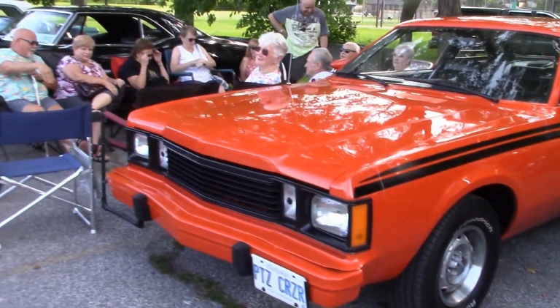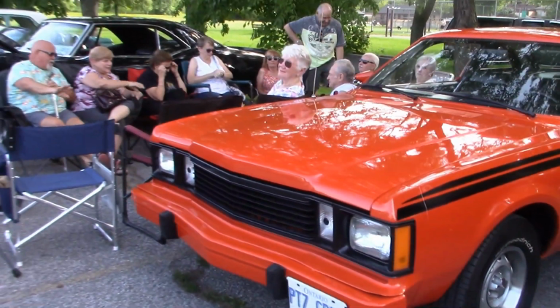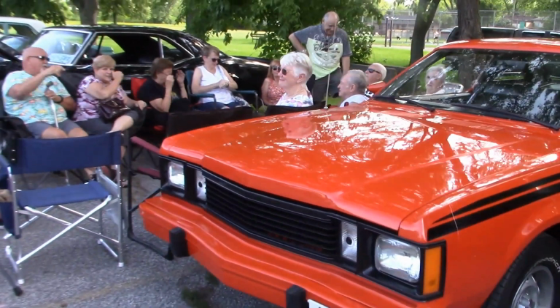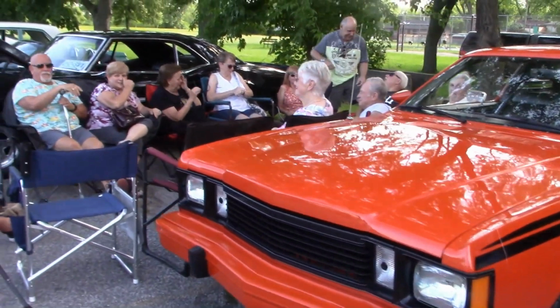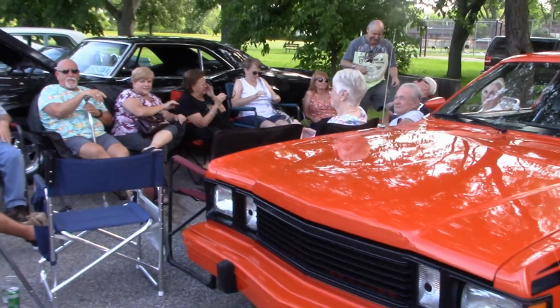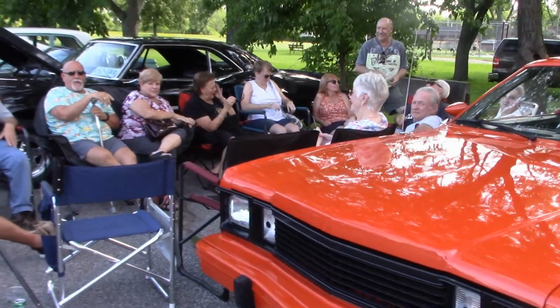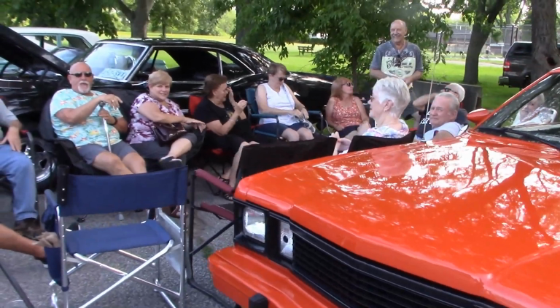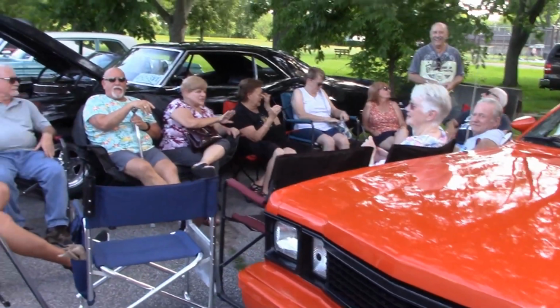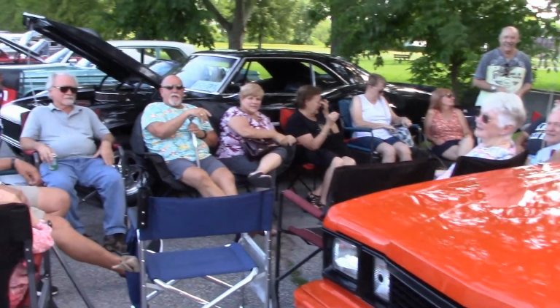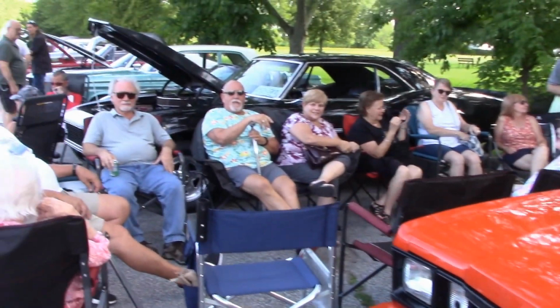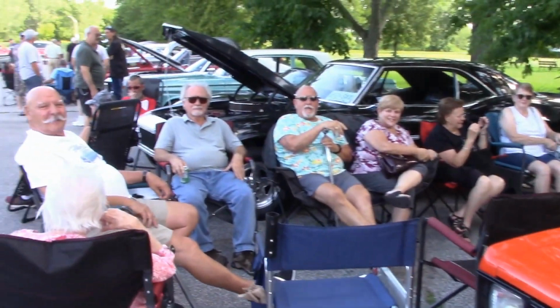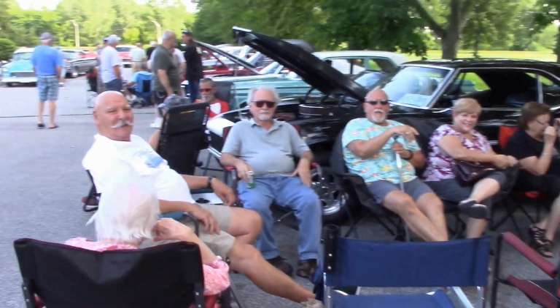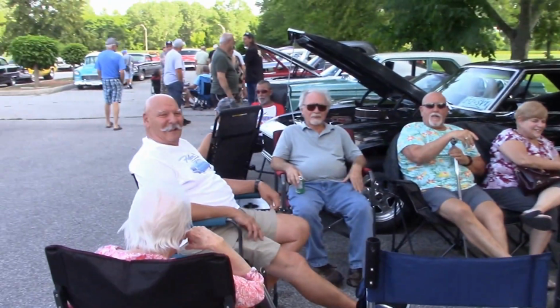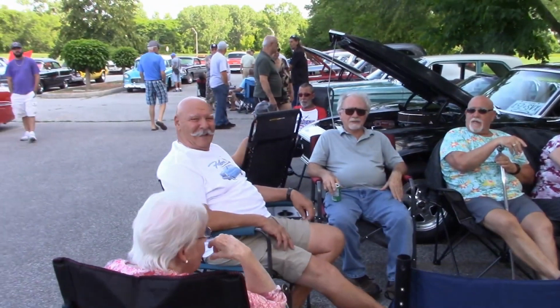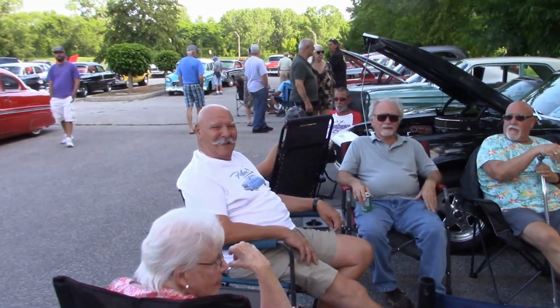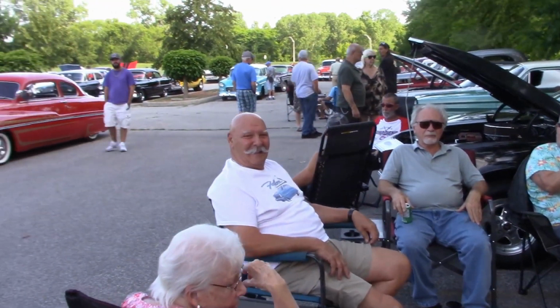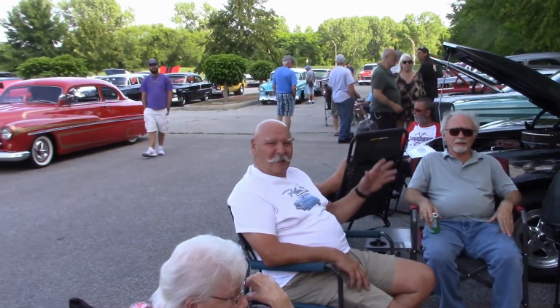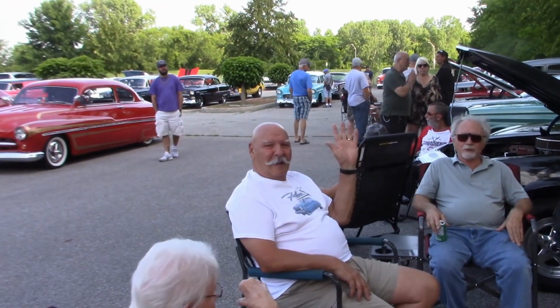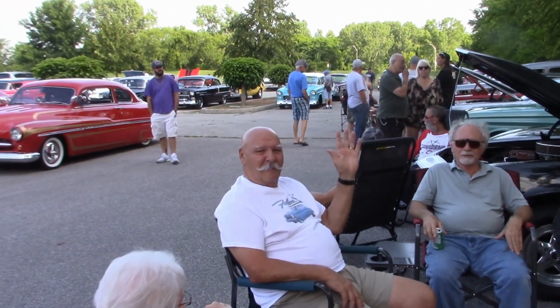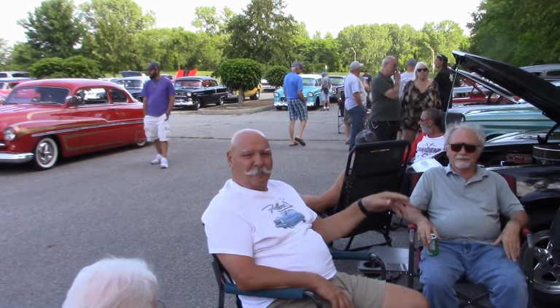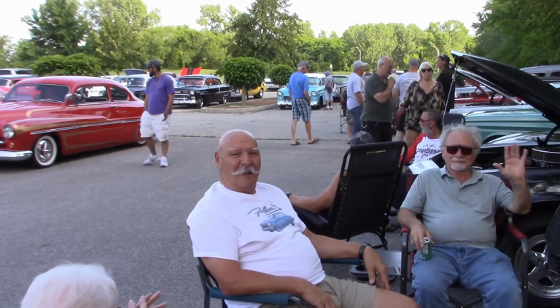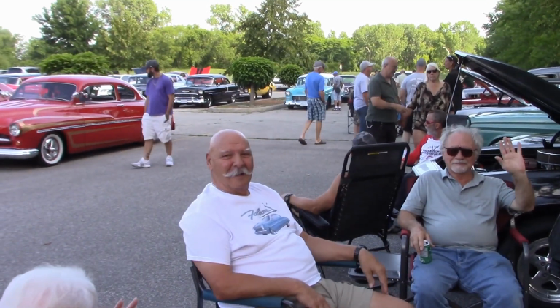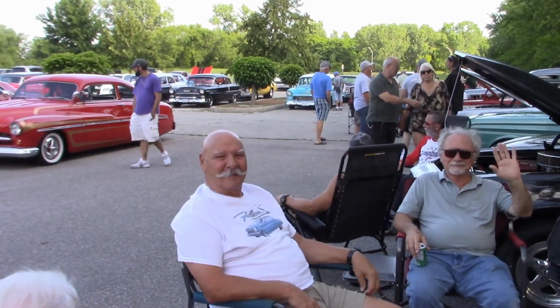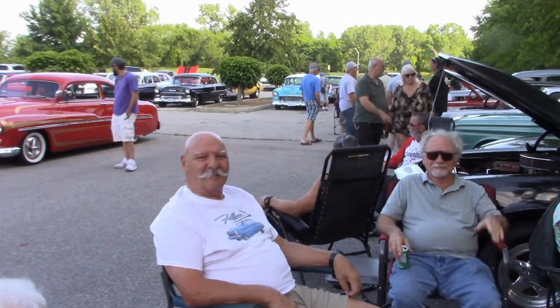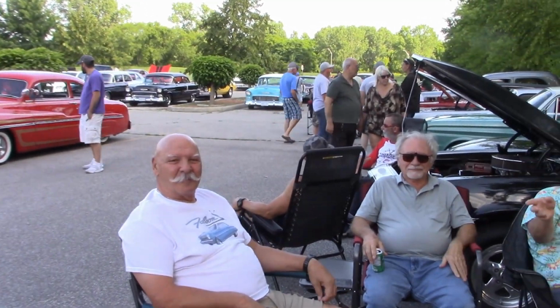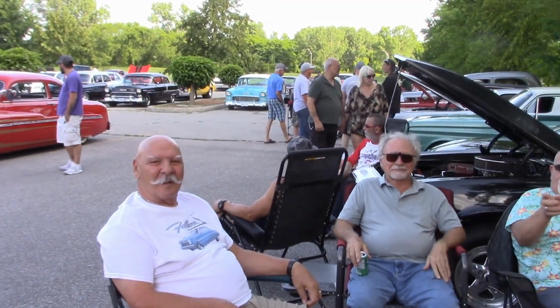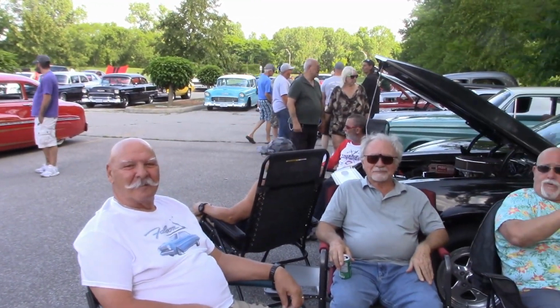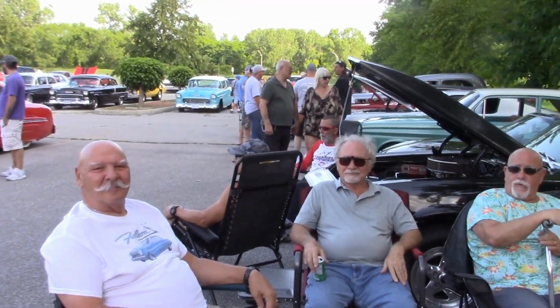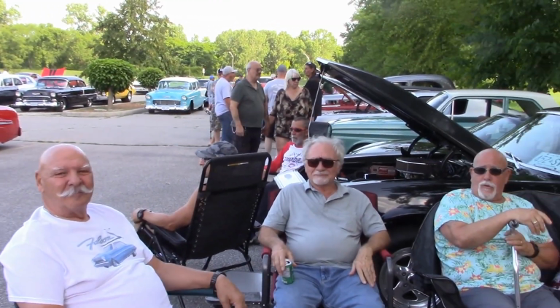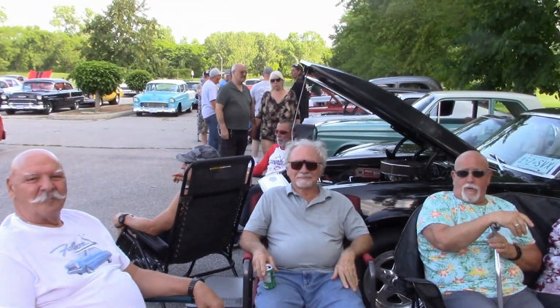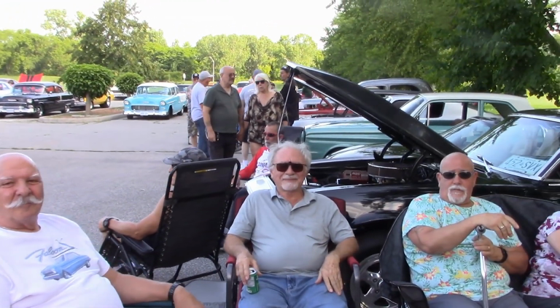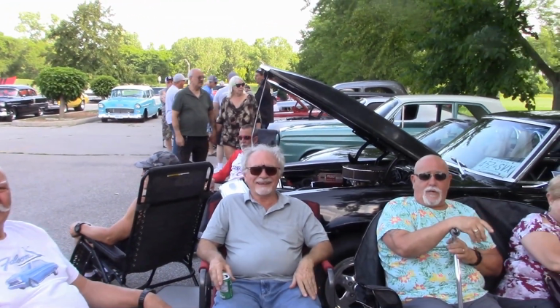Pete and Bob are always parked next to each other — they're good friends. Here's the gang hanging out, enjoying their comforts in the shade. Always a good group; it's good to see everyone.